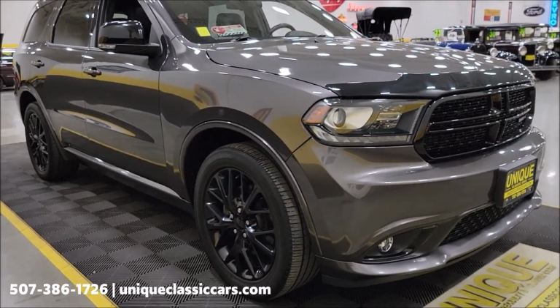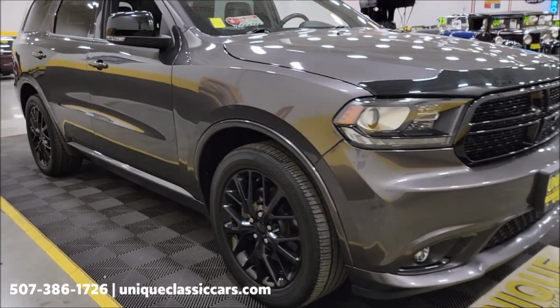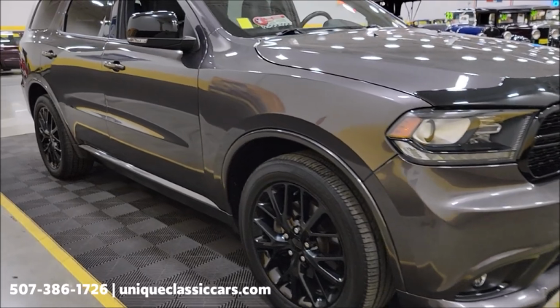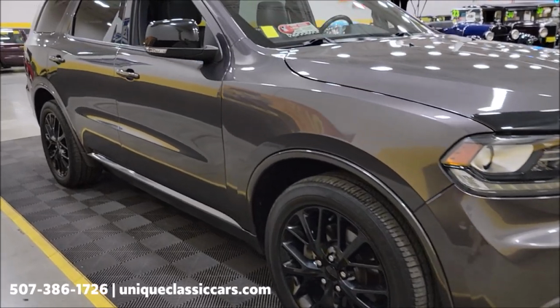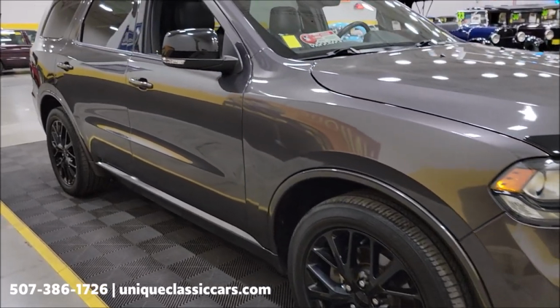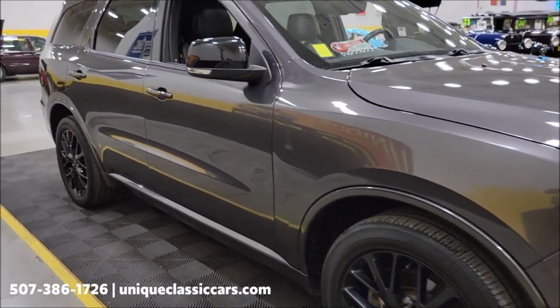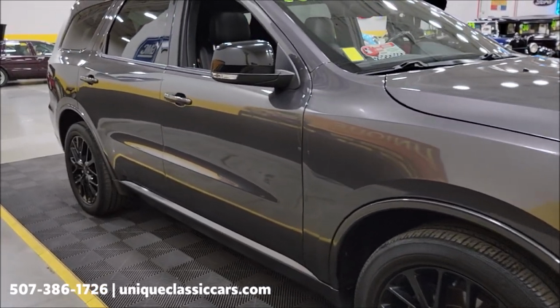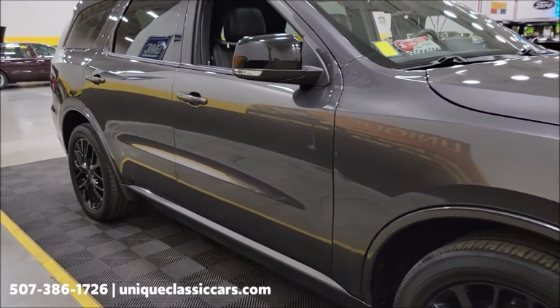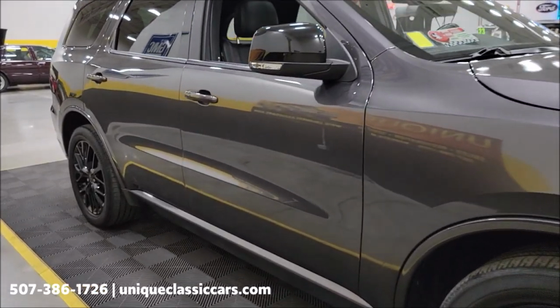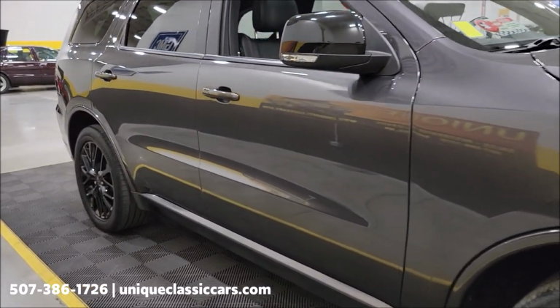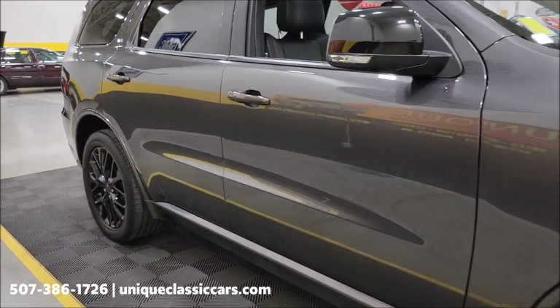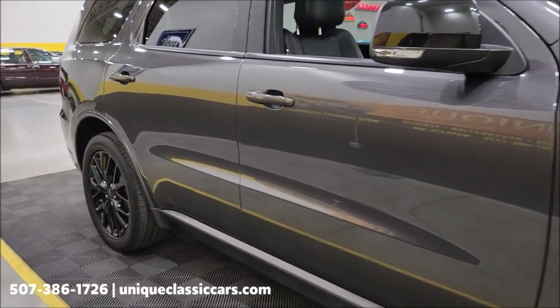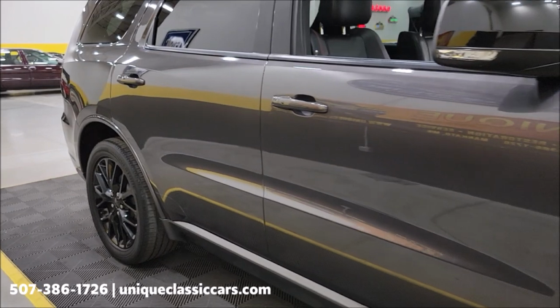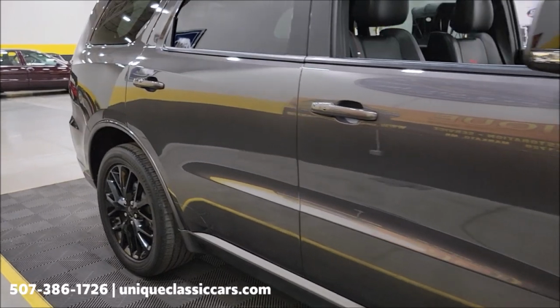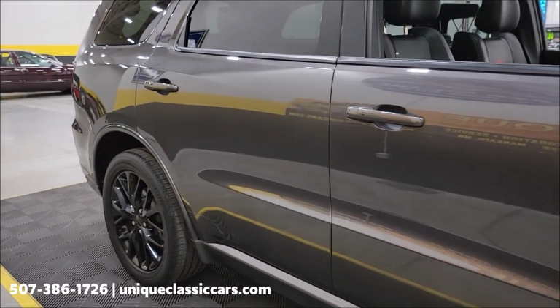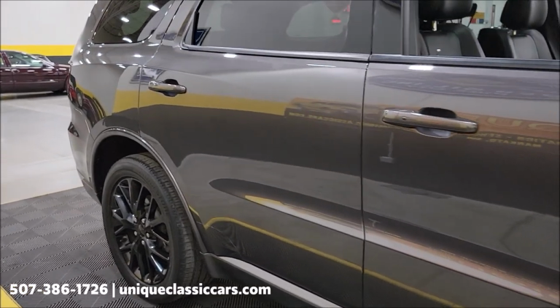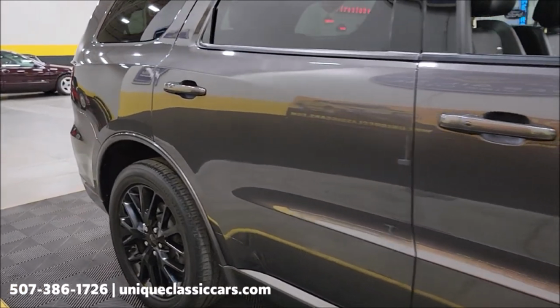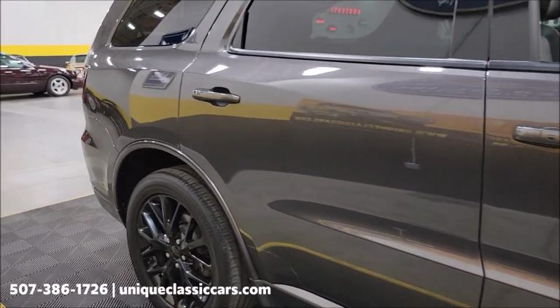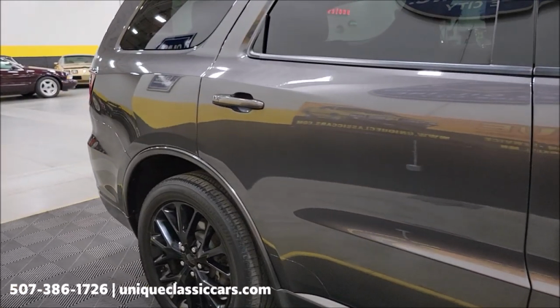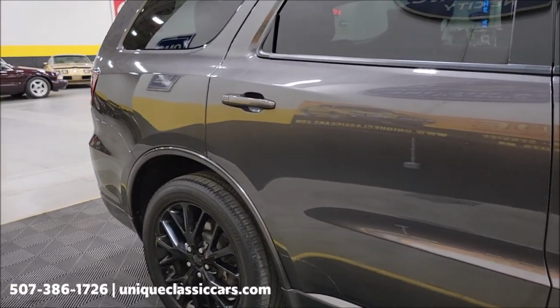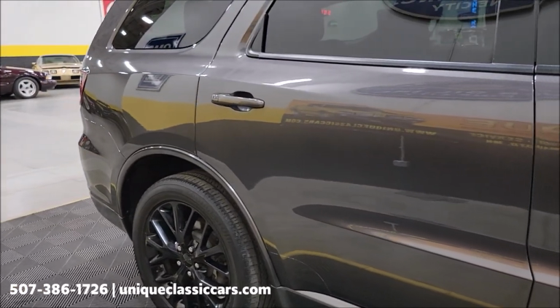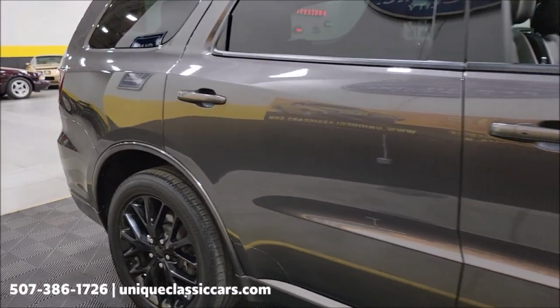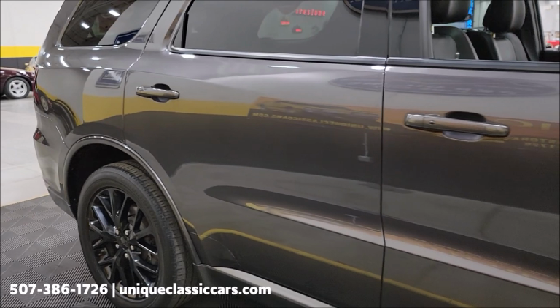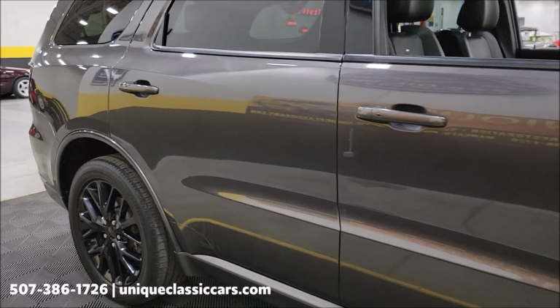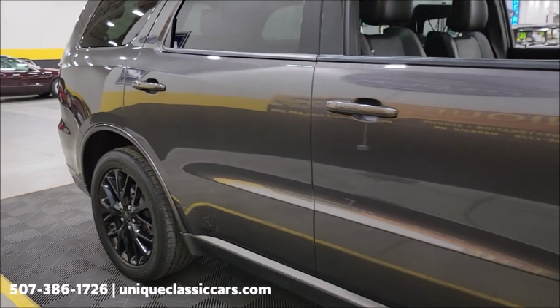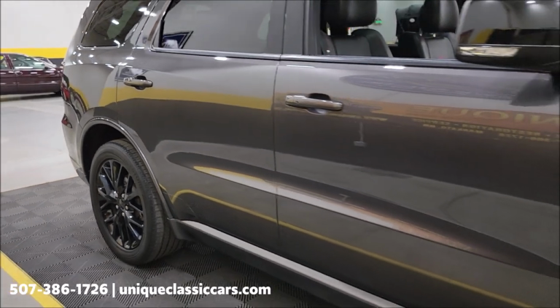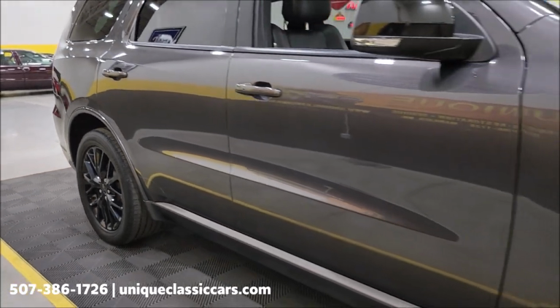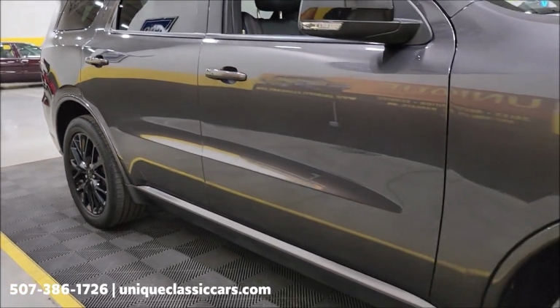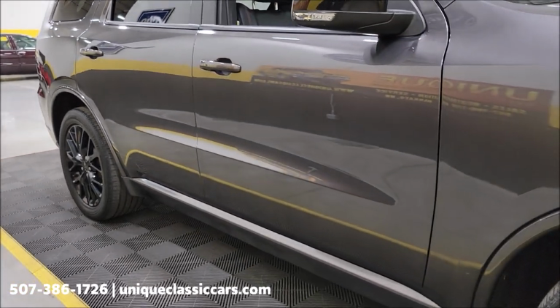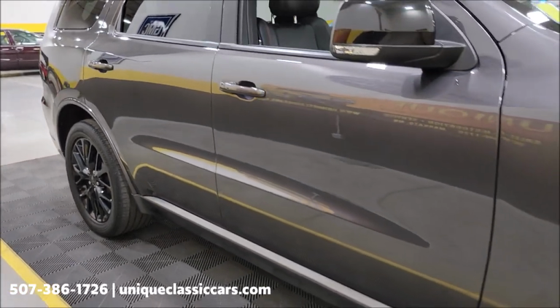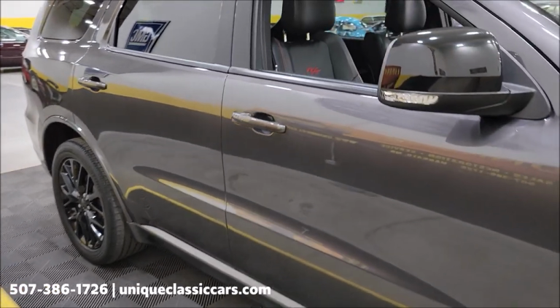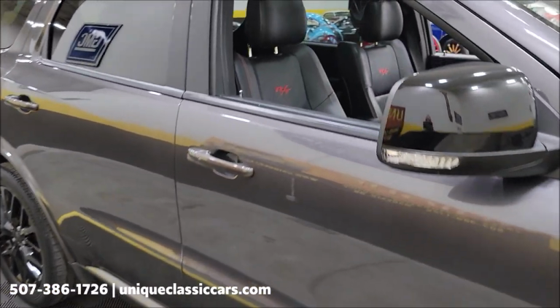Let's take a look up and down the passenger side — pretty much free of dings and scratches, especially considering the miles. It's well taken care of.